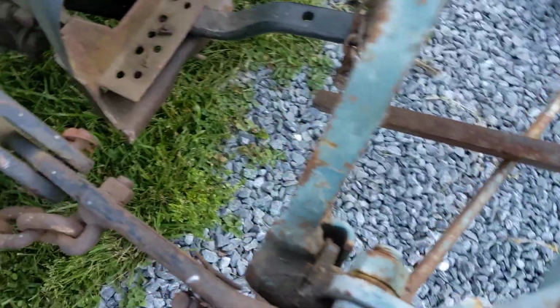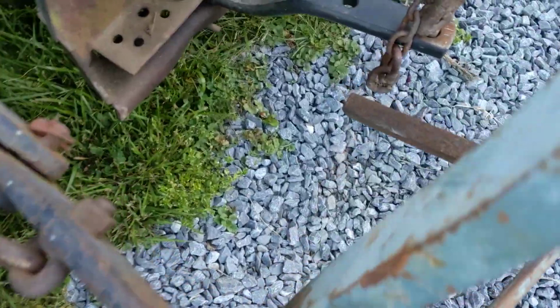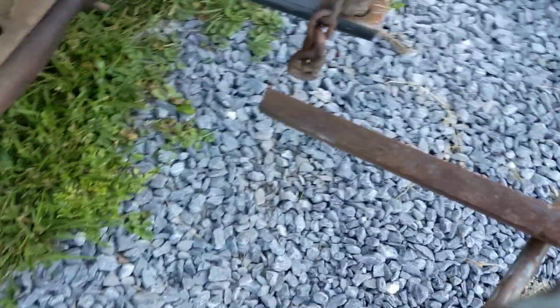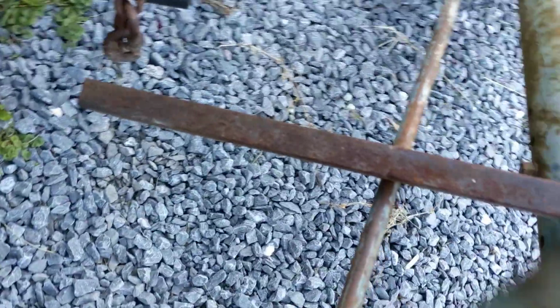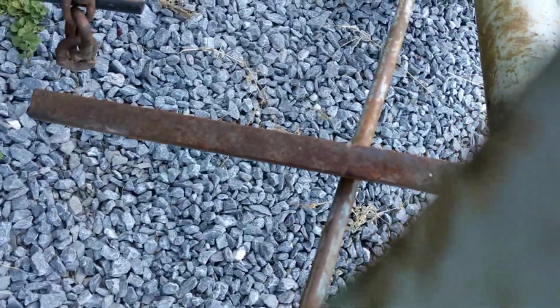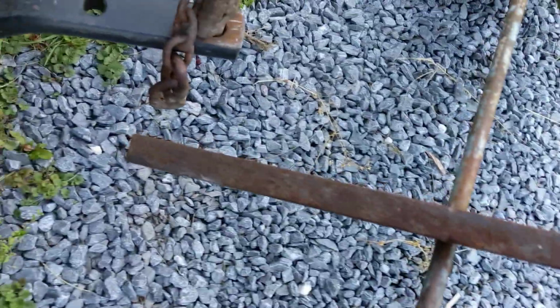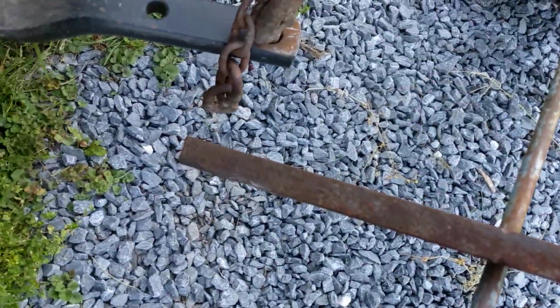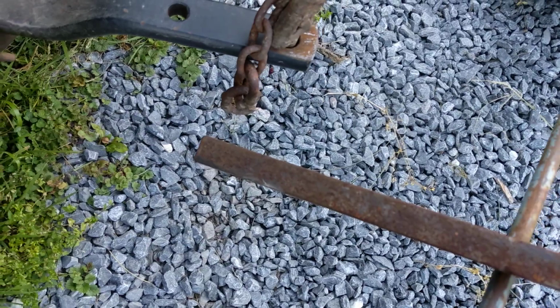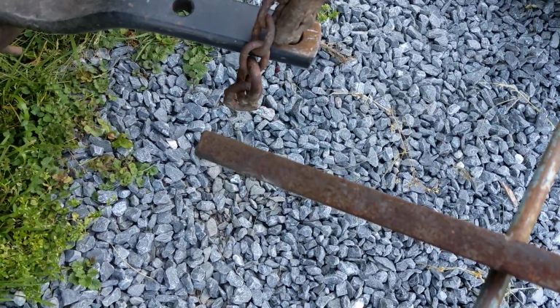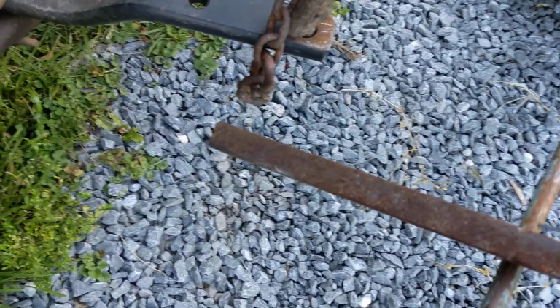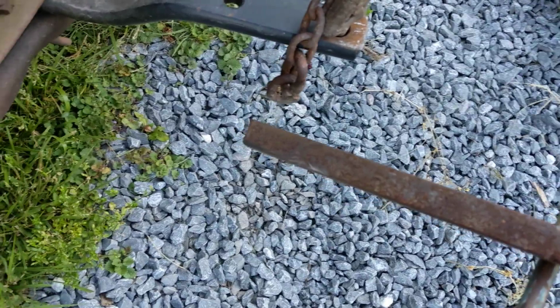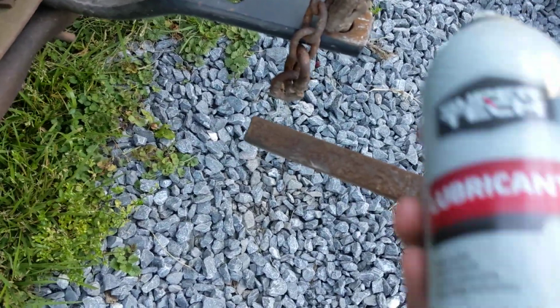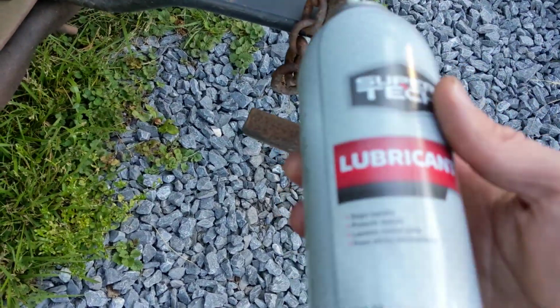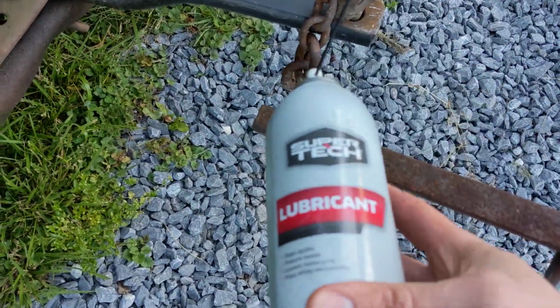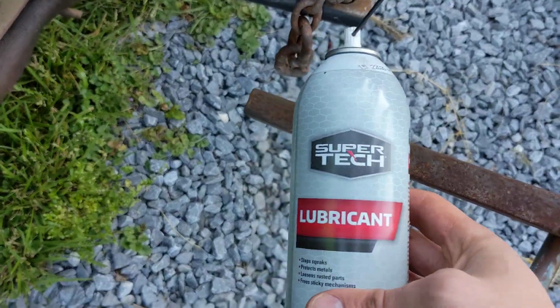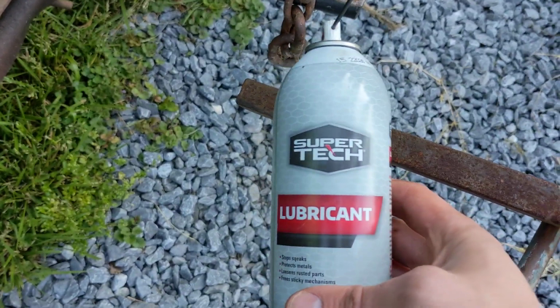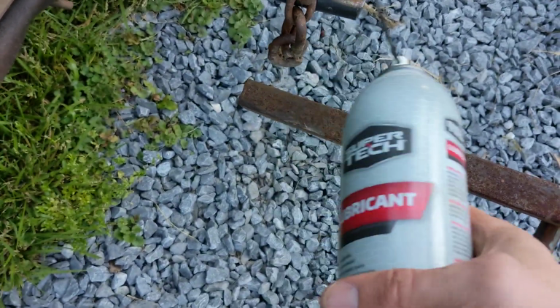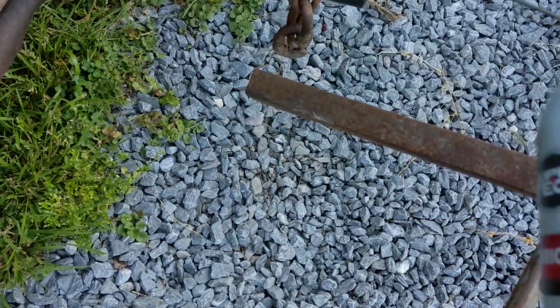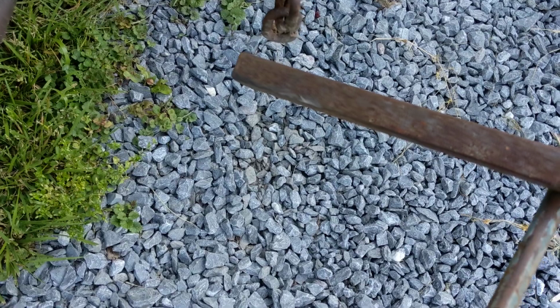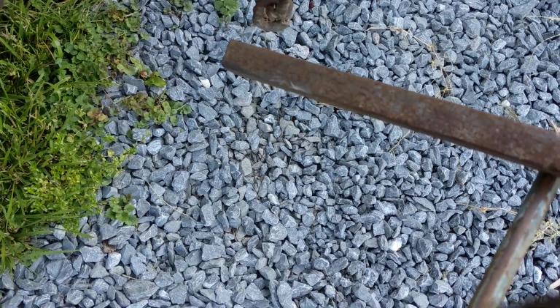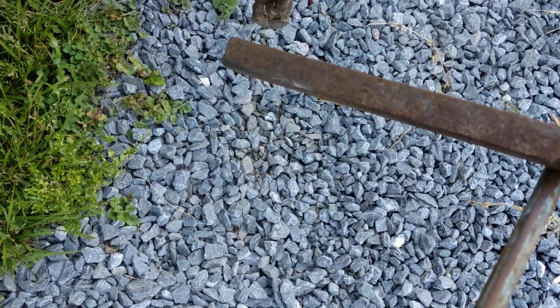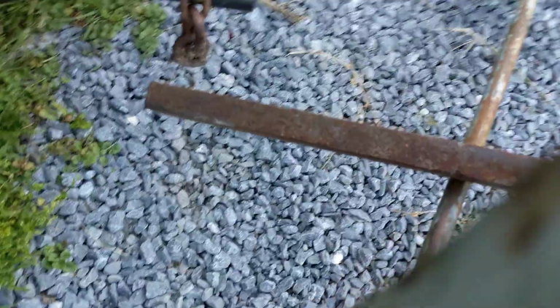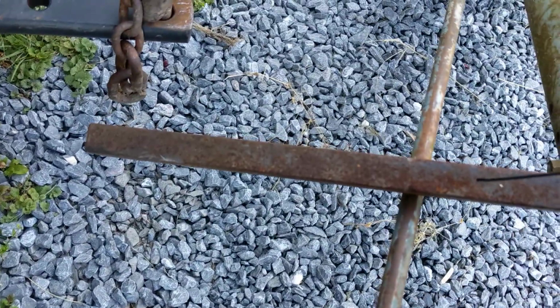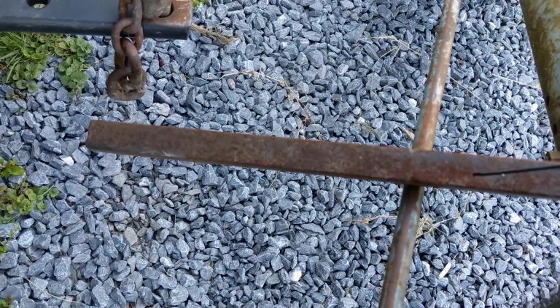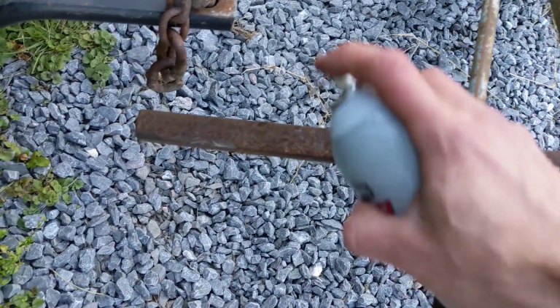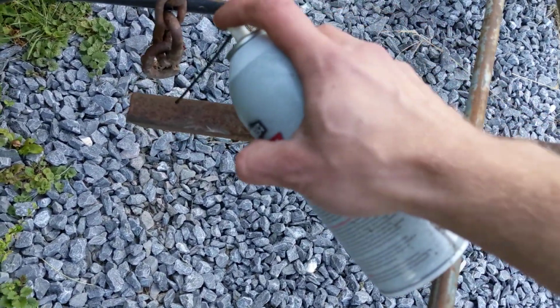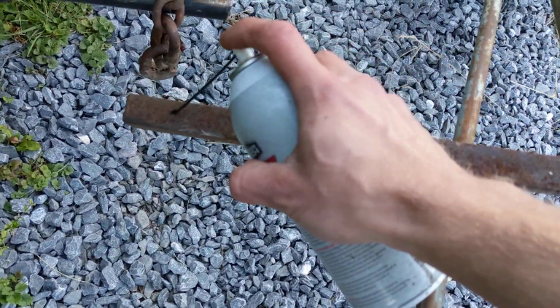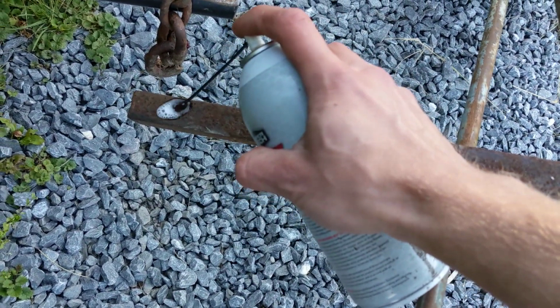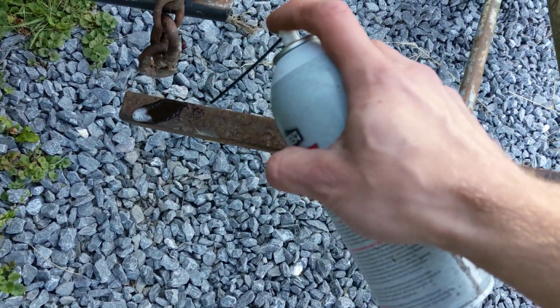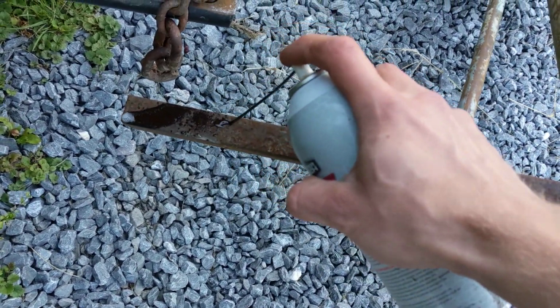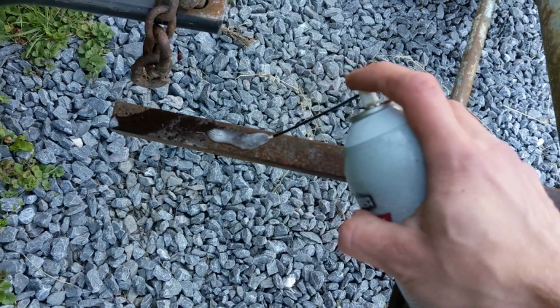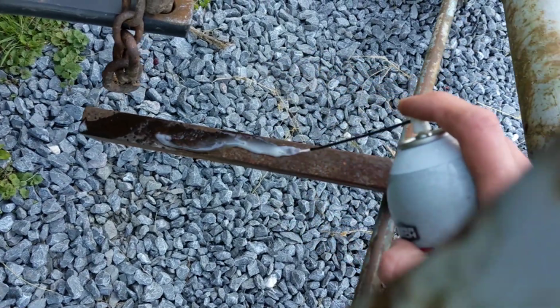For the telescoping PTO shaft, I don't put grease on it — it gets too full of grit, dirt, and grass. I just use the Walmart equivalent of WD-40 and spray it down.